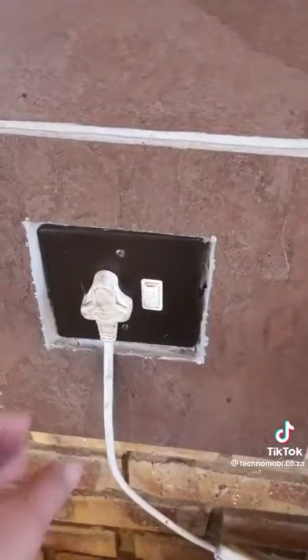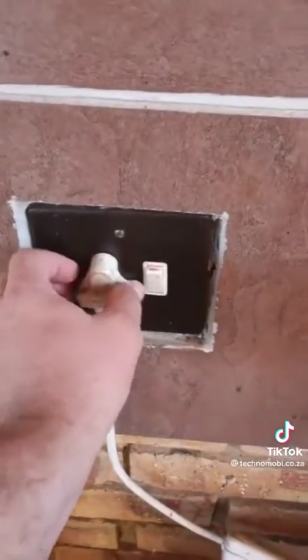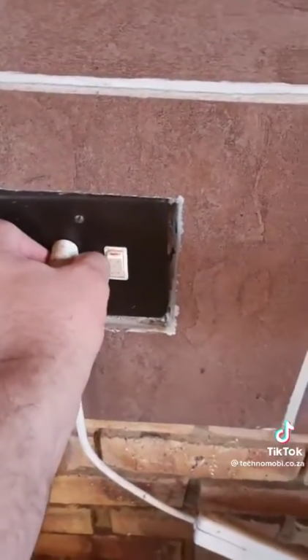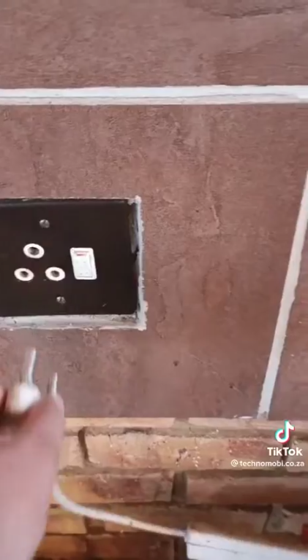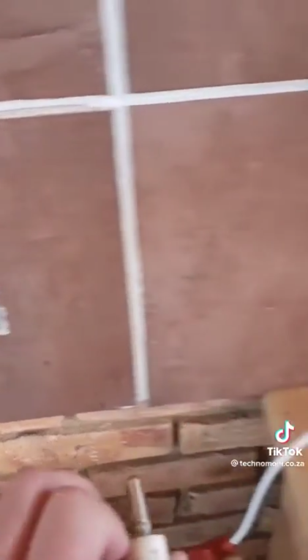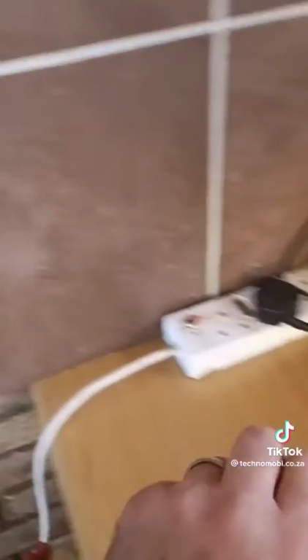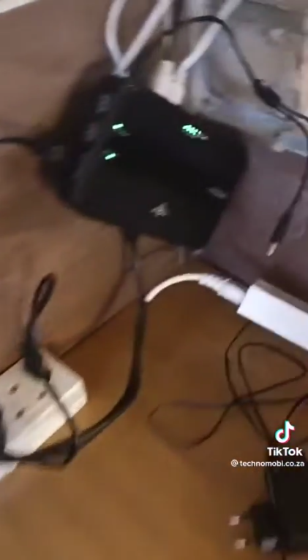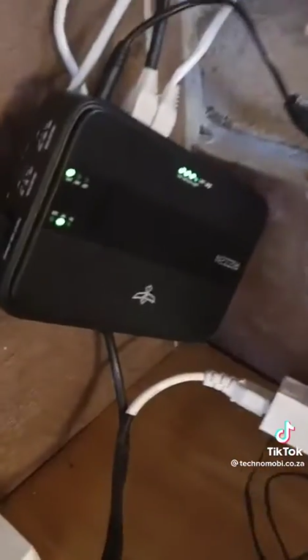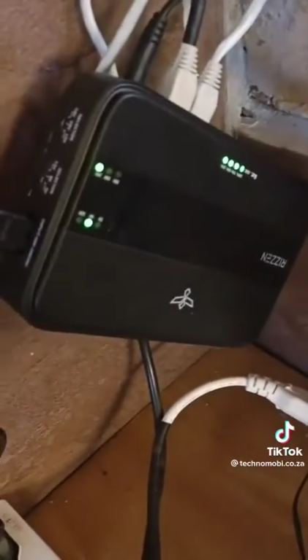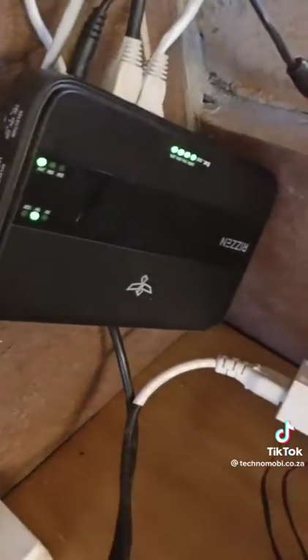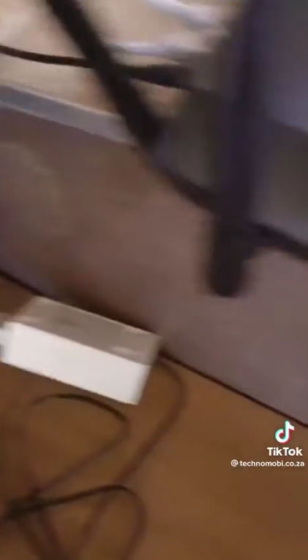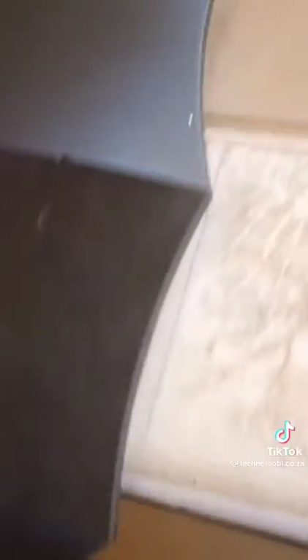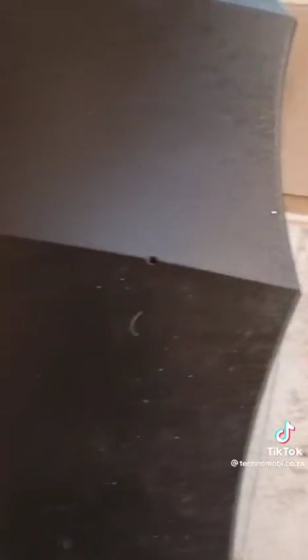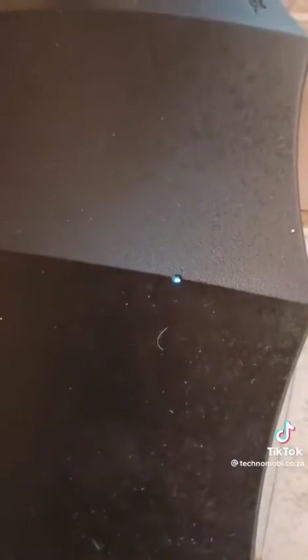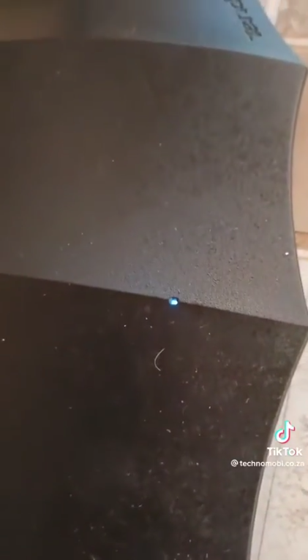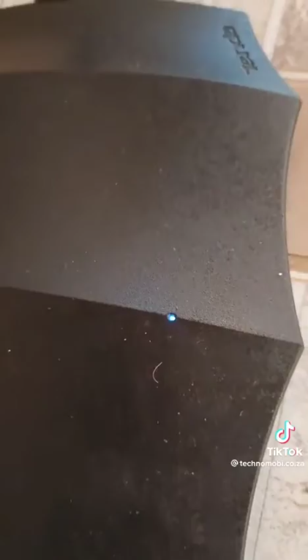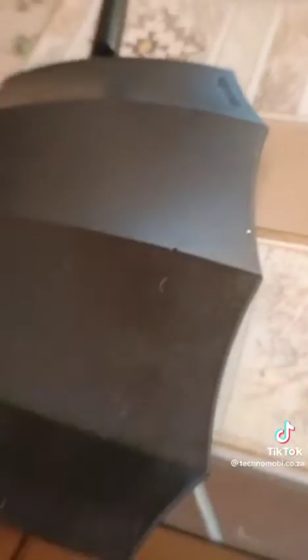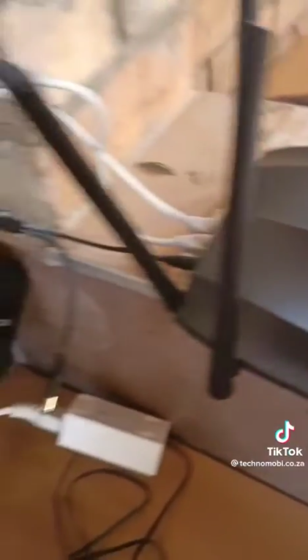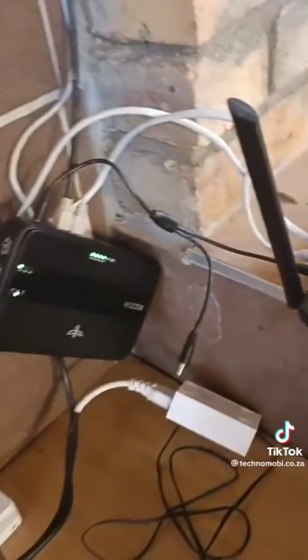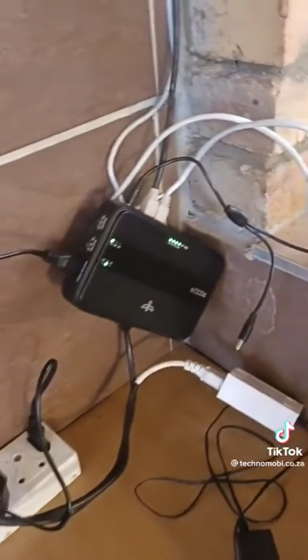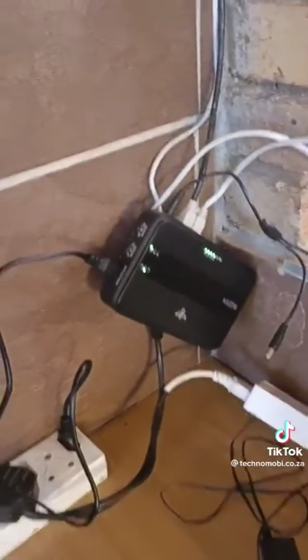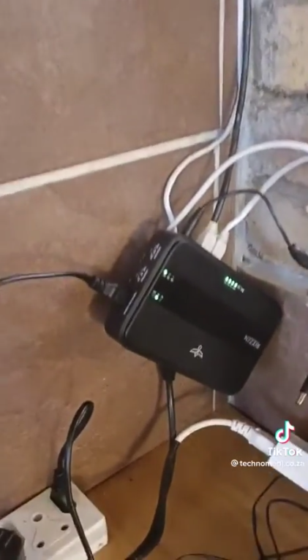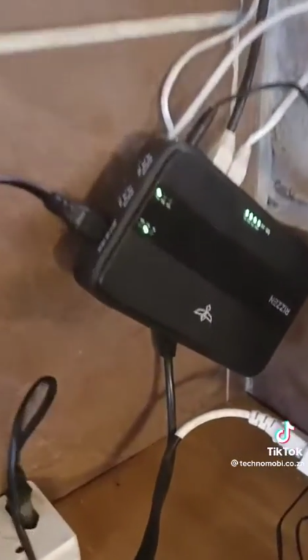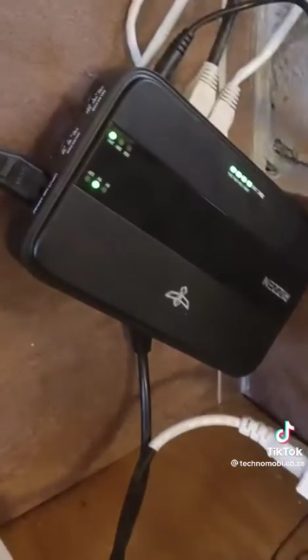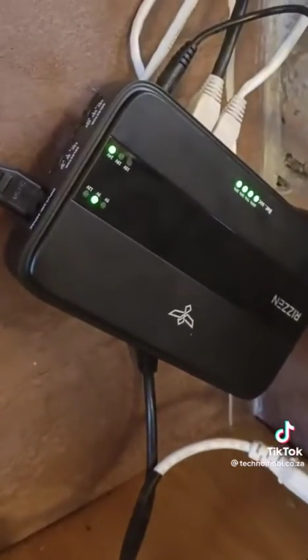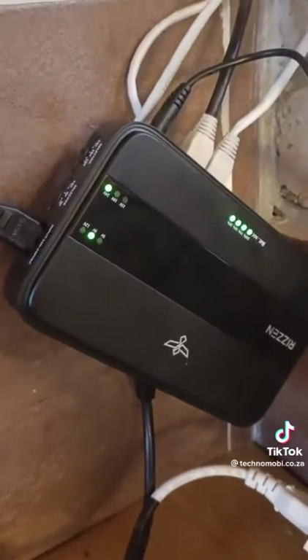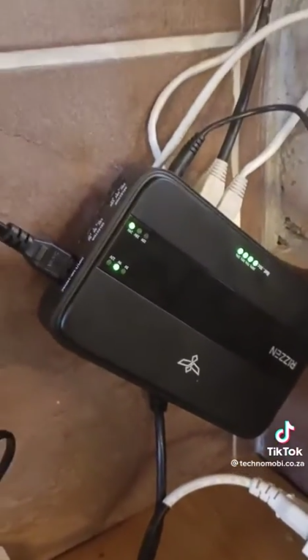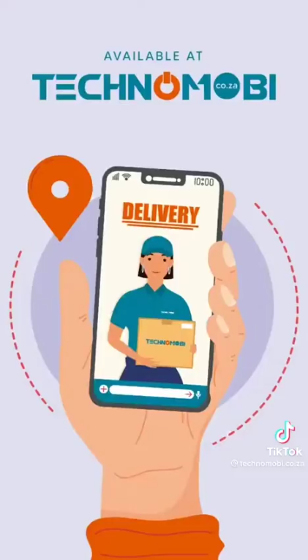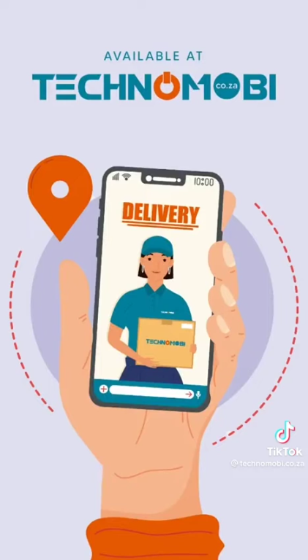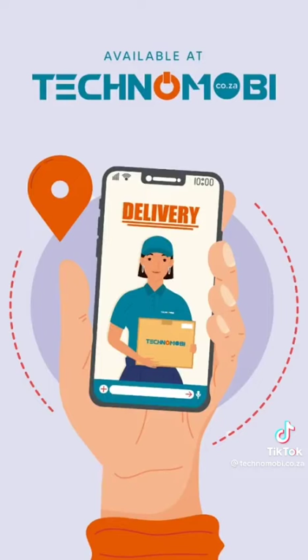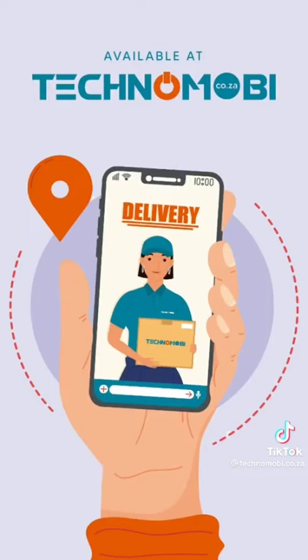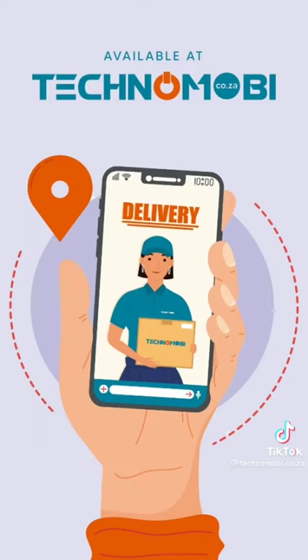Let's run a little load shedding simulation by switching off the power. My UPS kicked in and my modem is still running. Available today at technomobi.co.za.